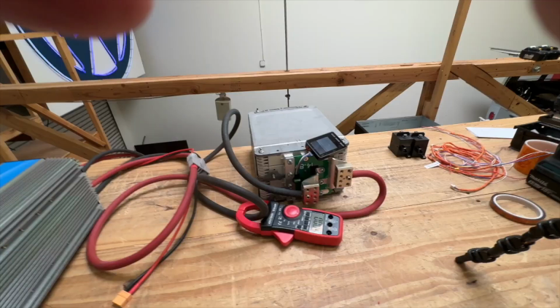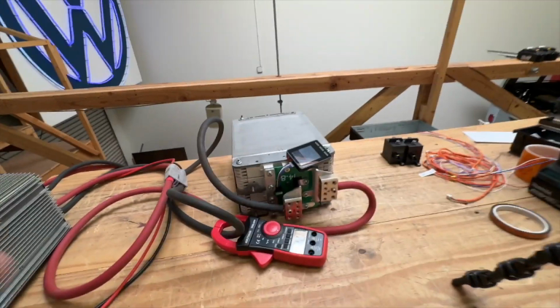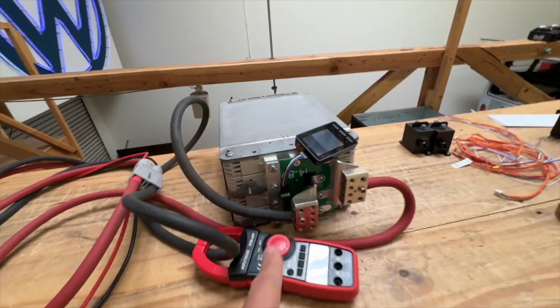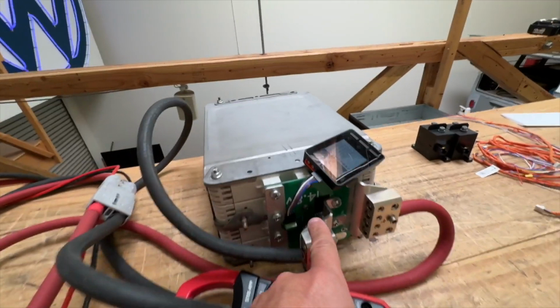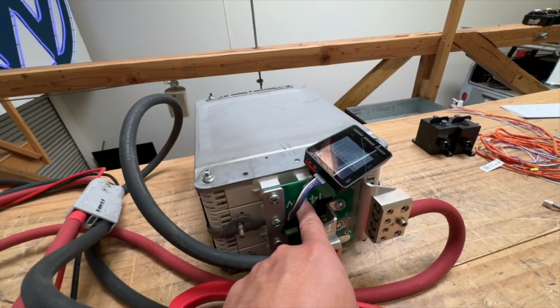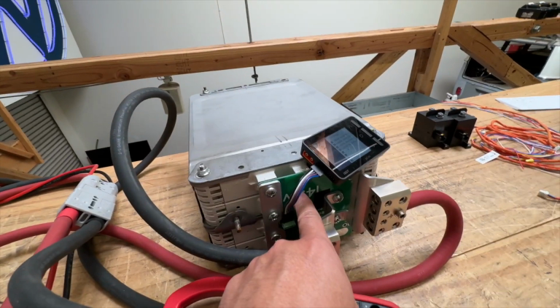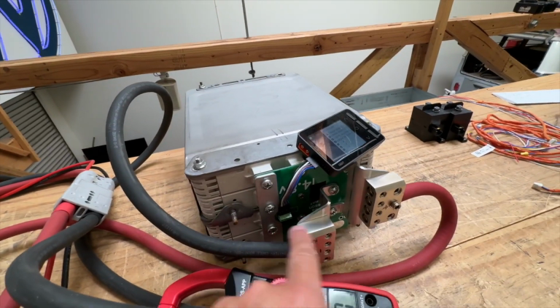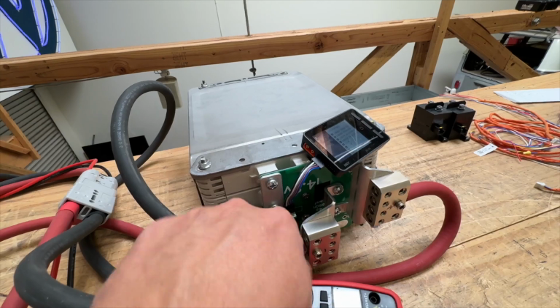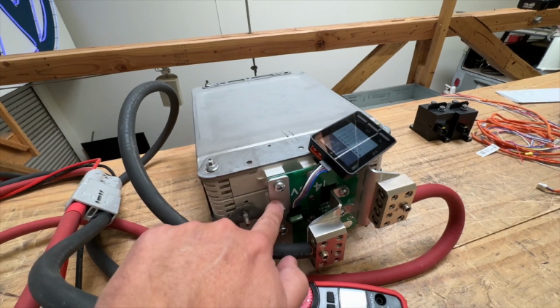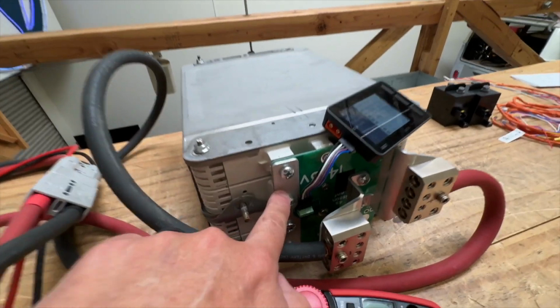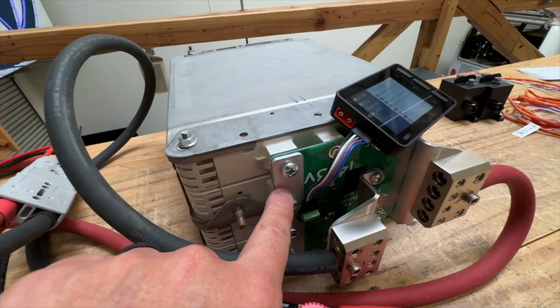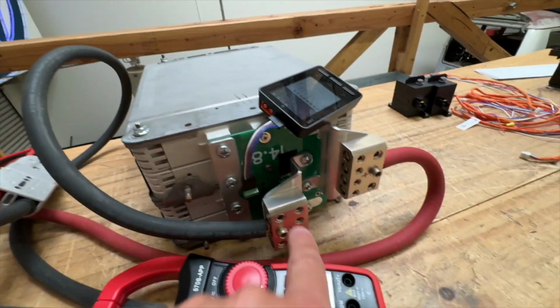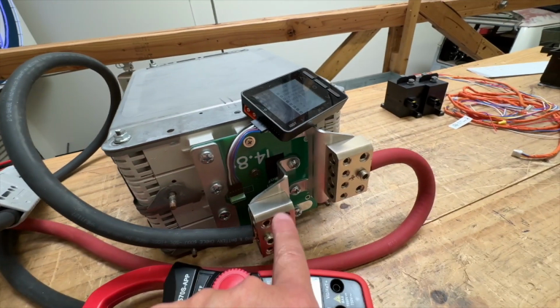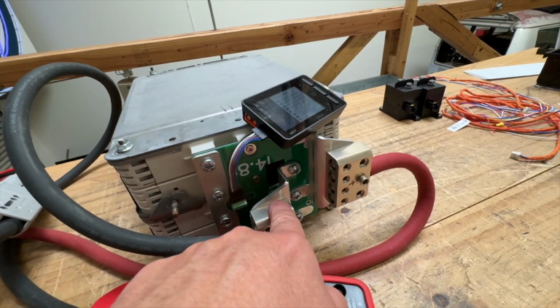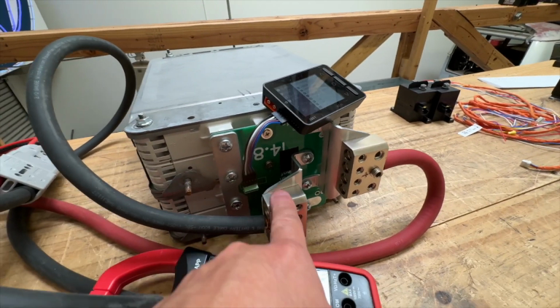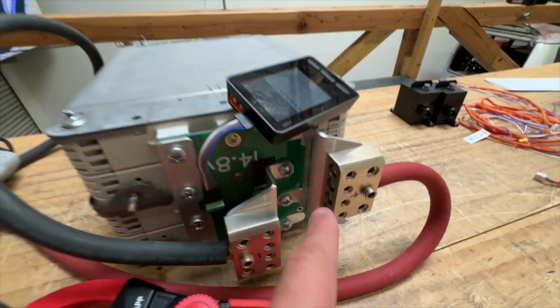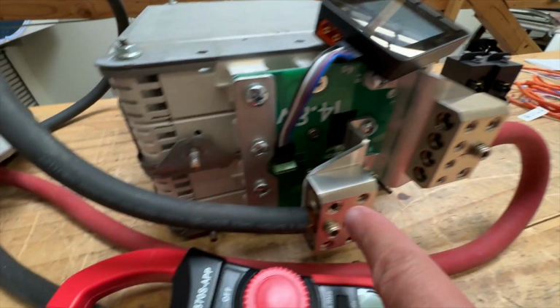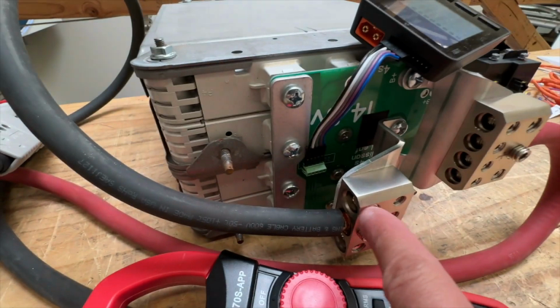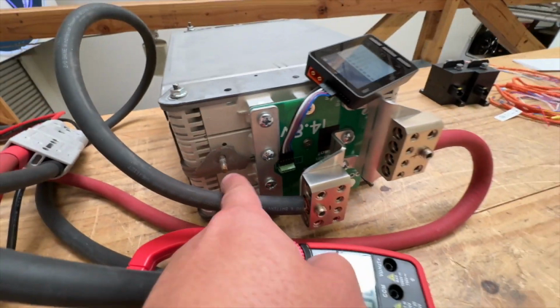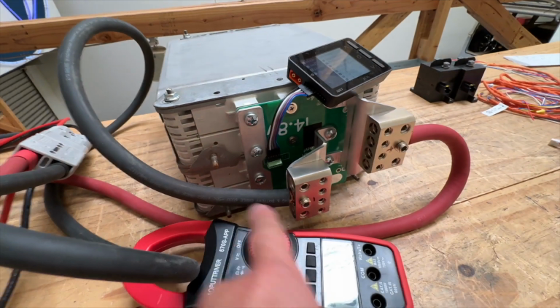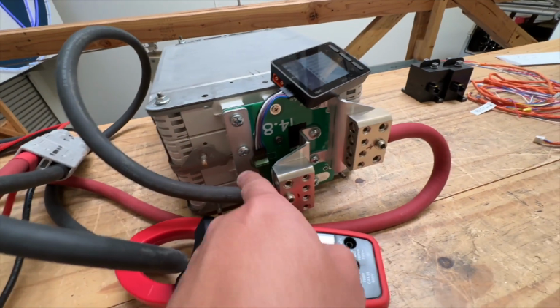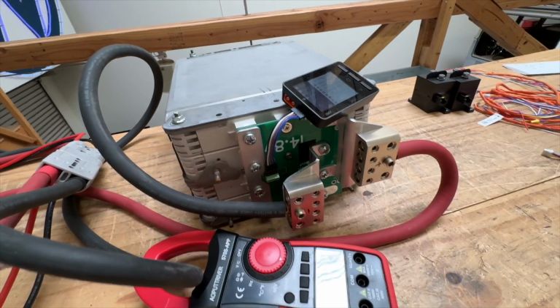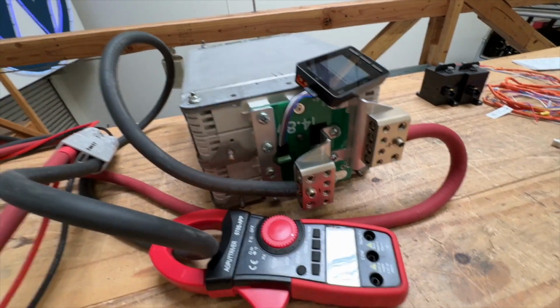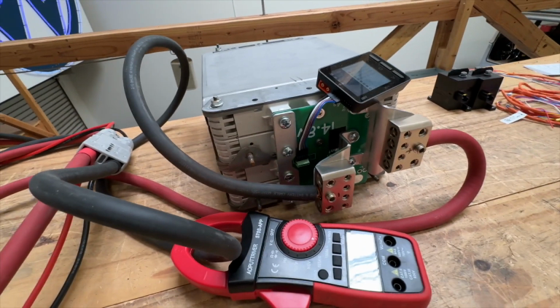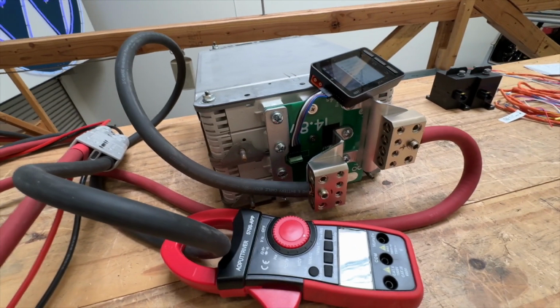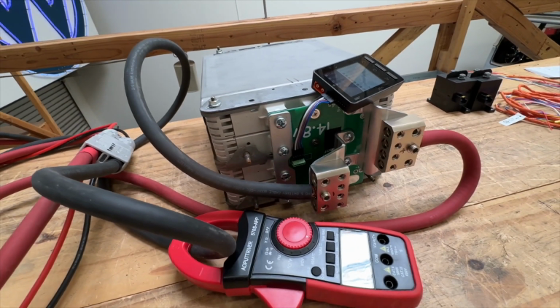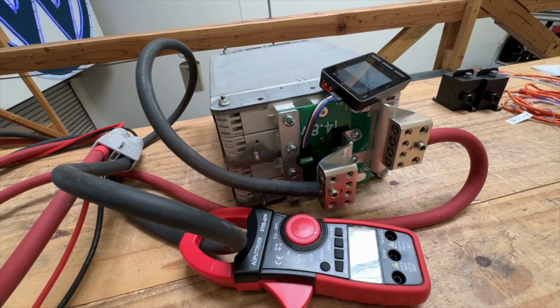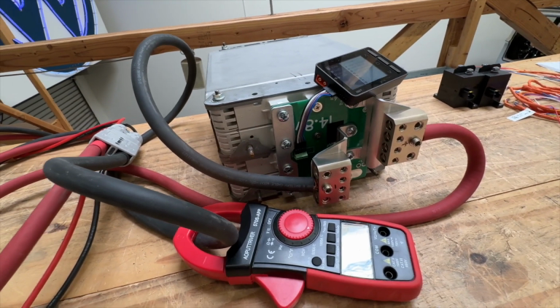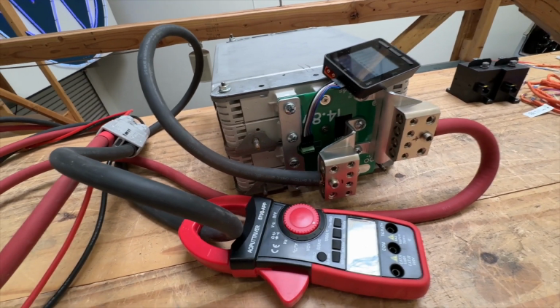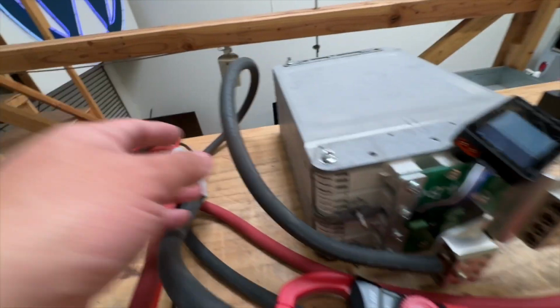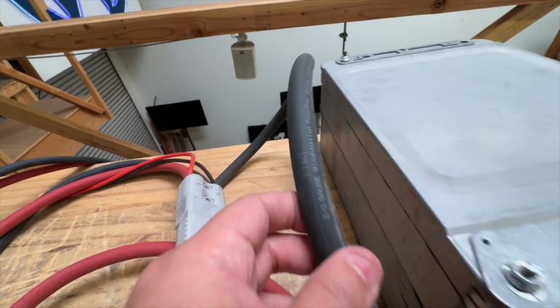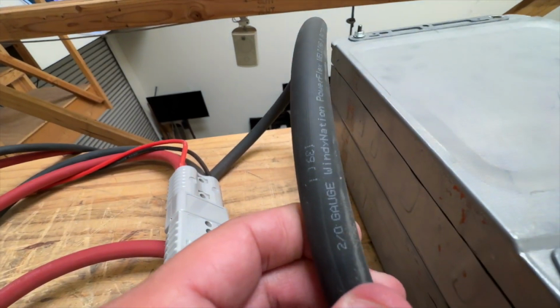I've made this PCB bus bar with some aluminum reinforcements and then some terminals so that you can use these blocks. So you can put these big, thick zero gauge or 1-0, 2-0 — this is a 2-0 cable.